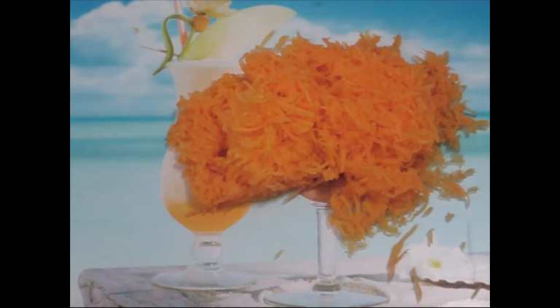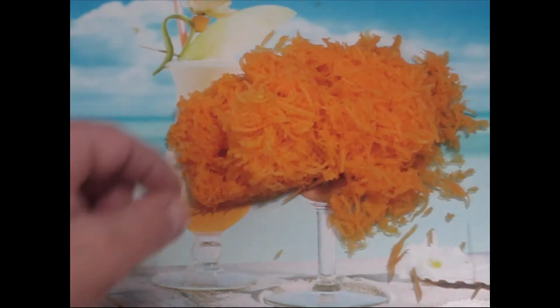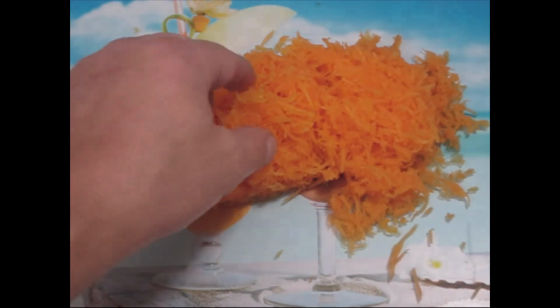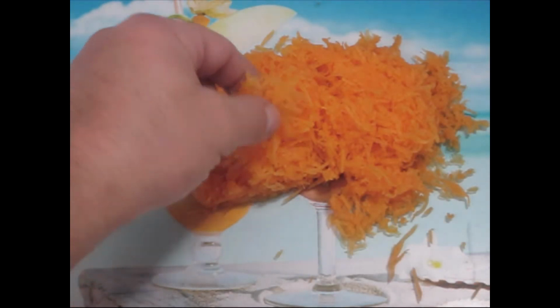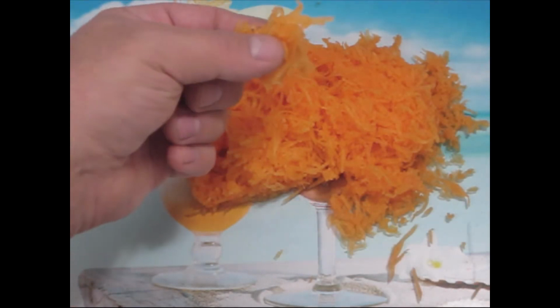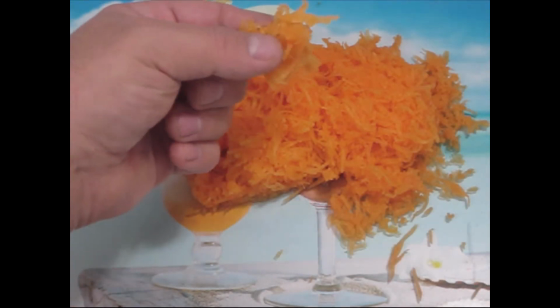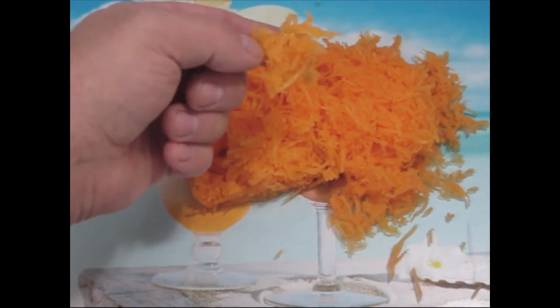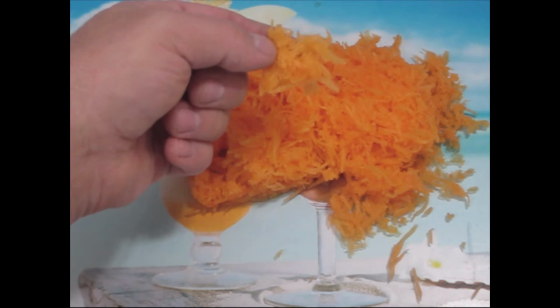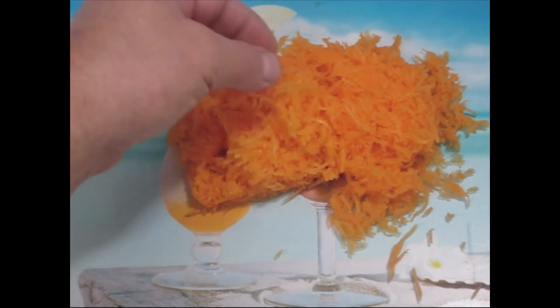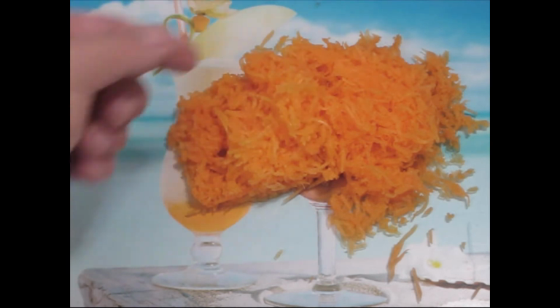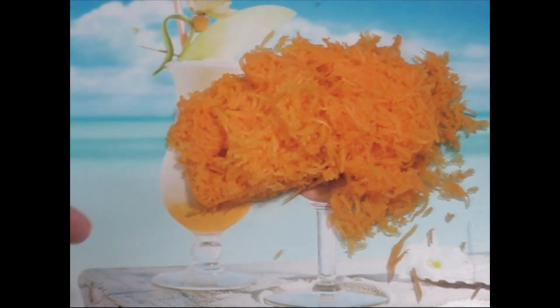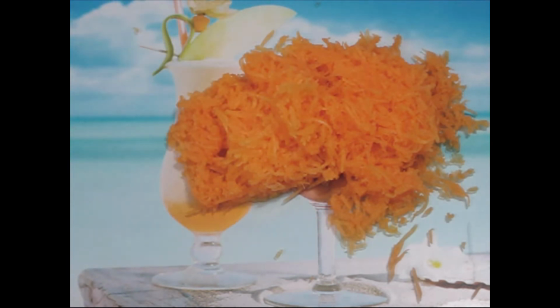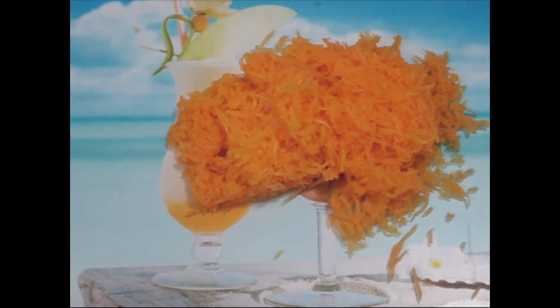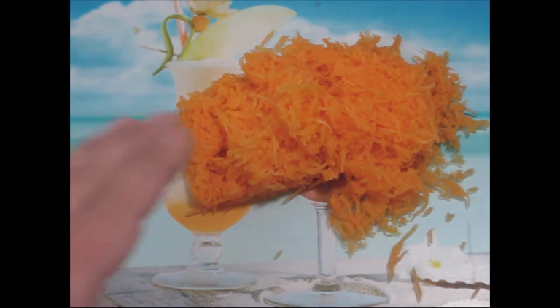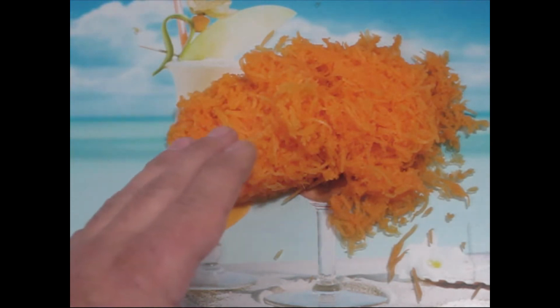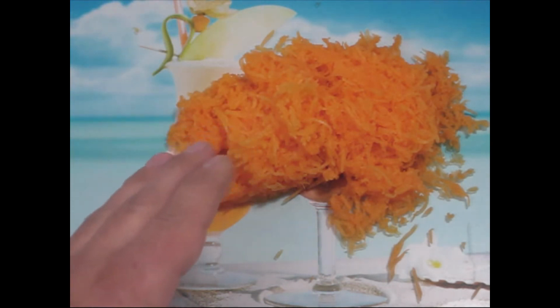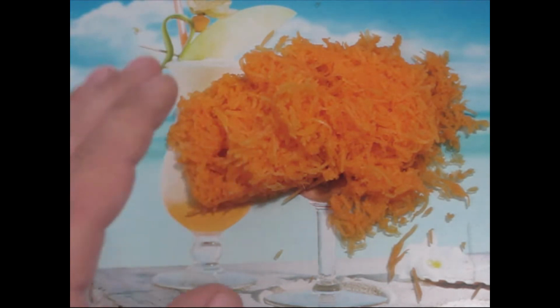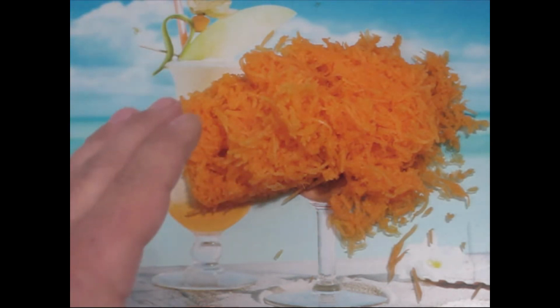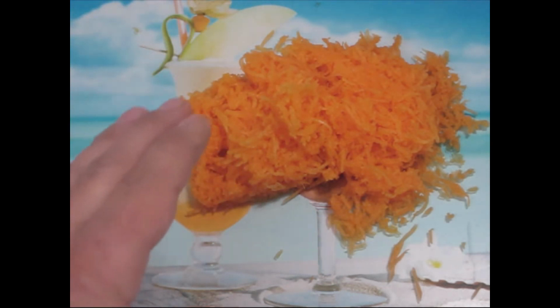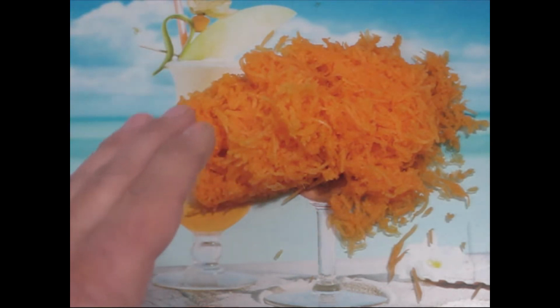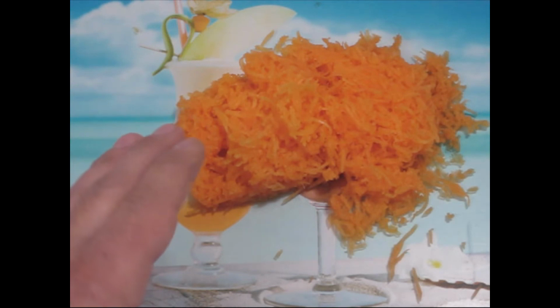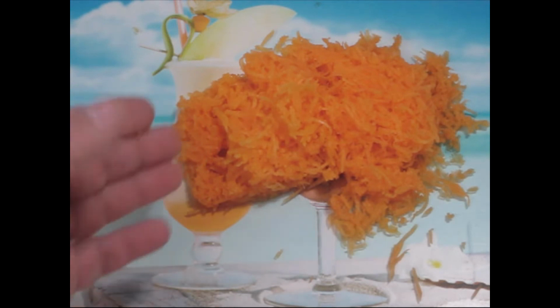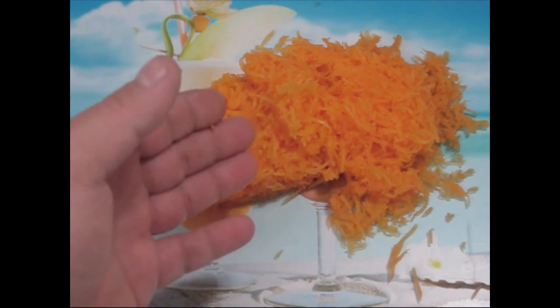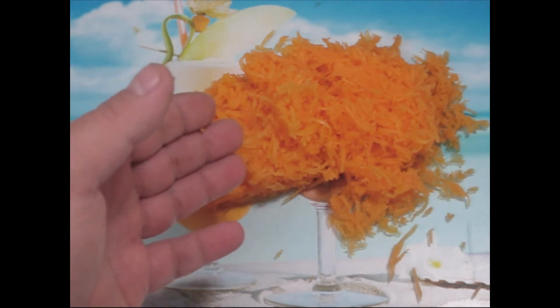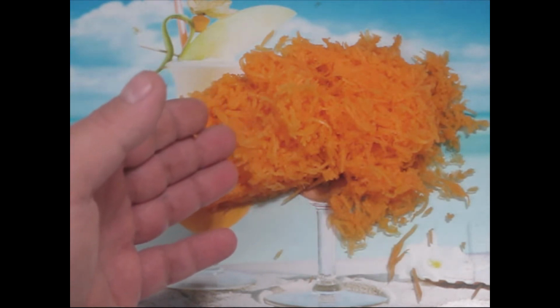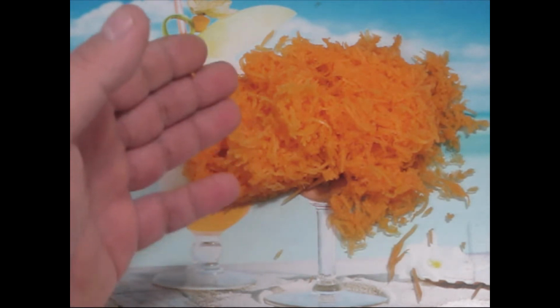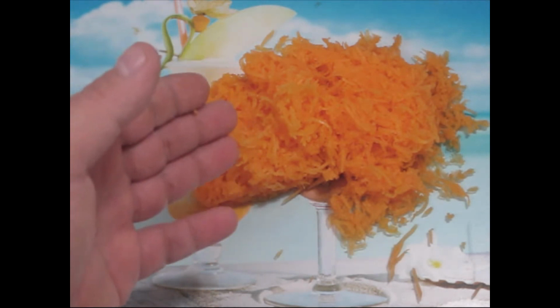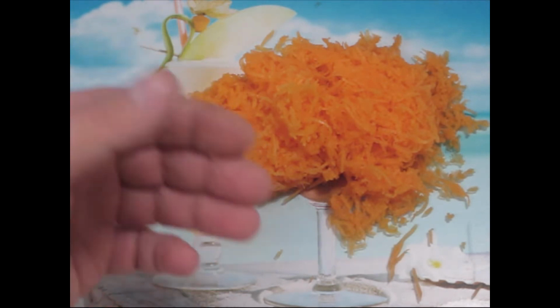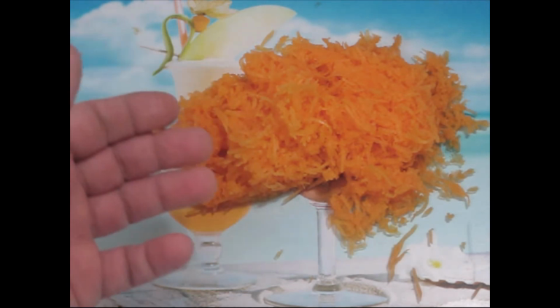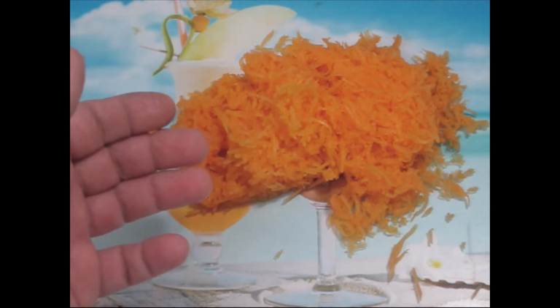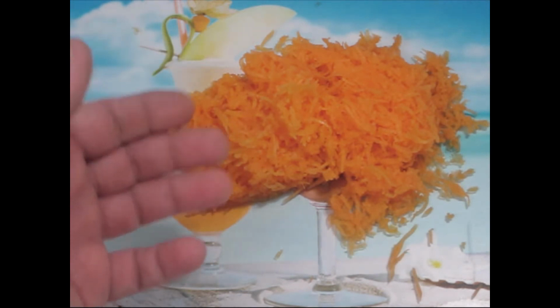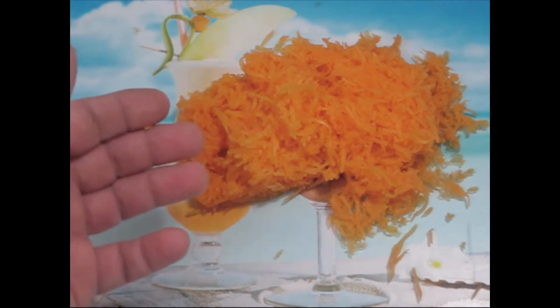Now that I've grated this to a very fine mesh, I can weigh it and I'll add an equal amount of sugar. So if we have 200 grams of pumpkin, I'll add 200 grams of sugar.